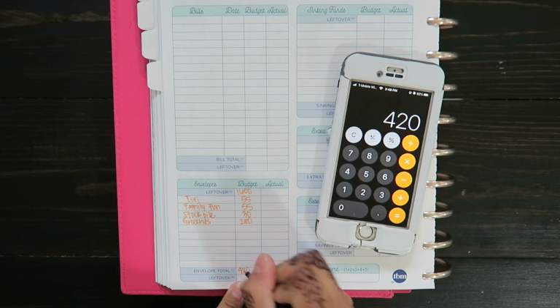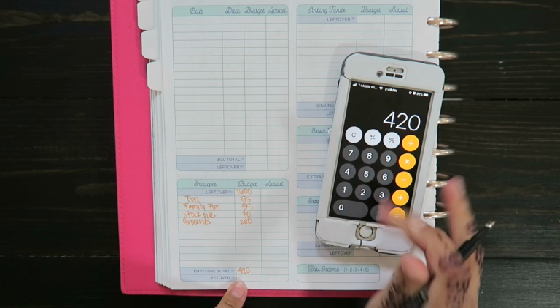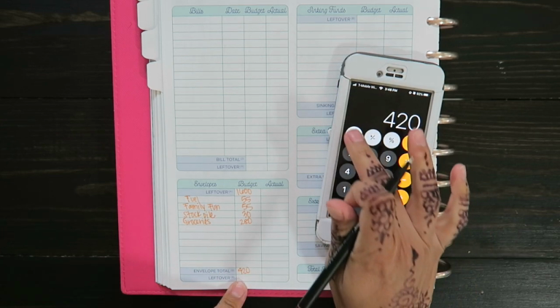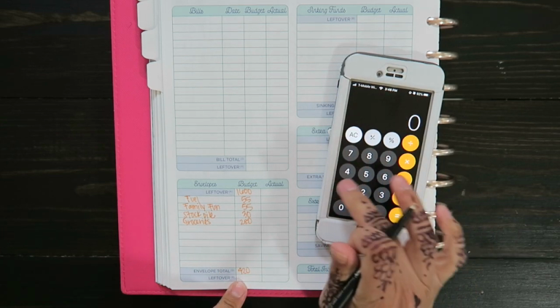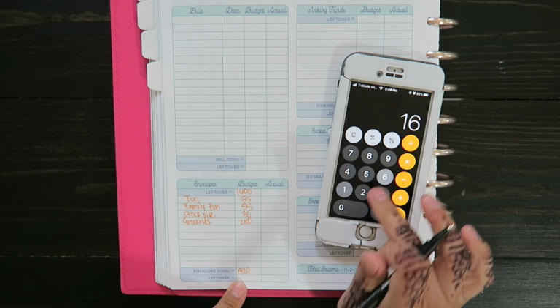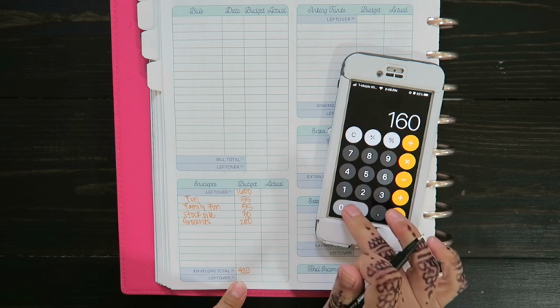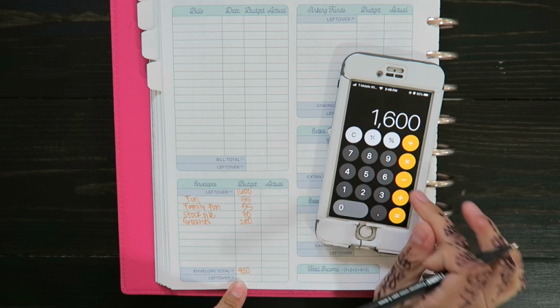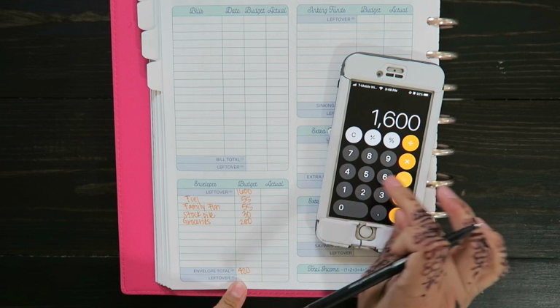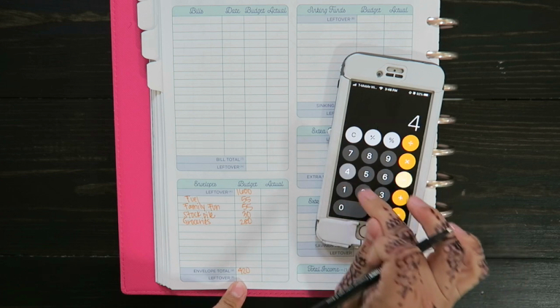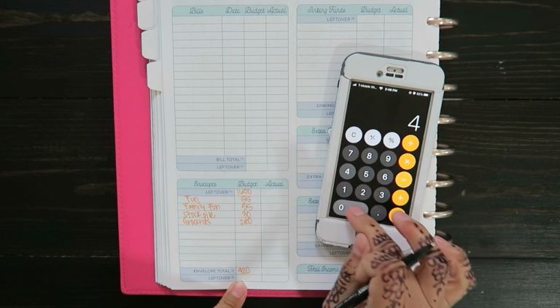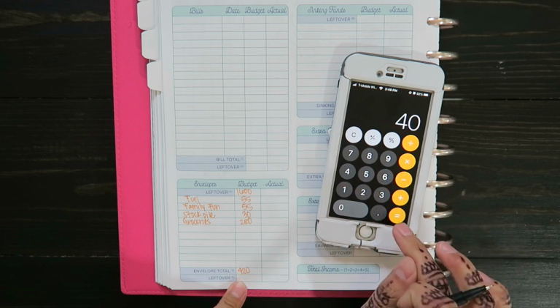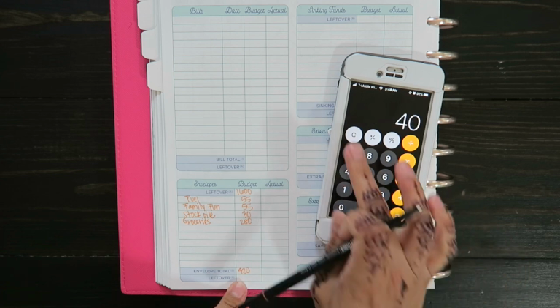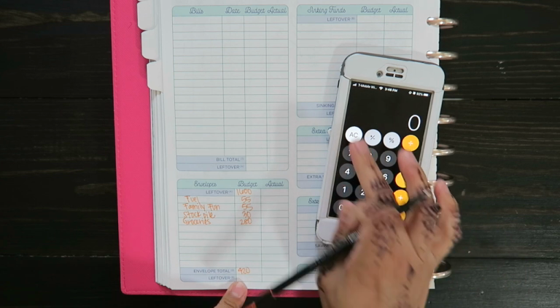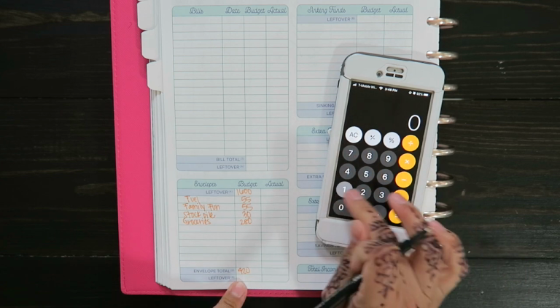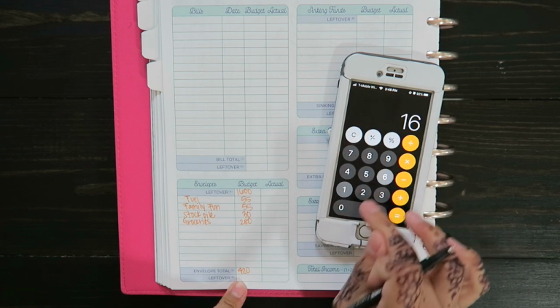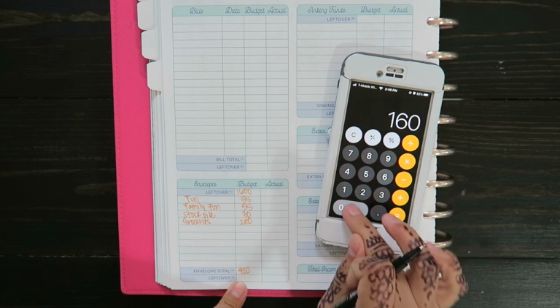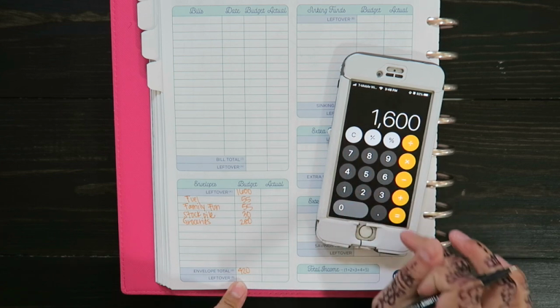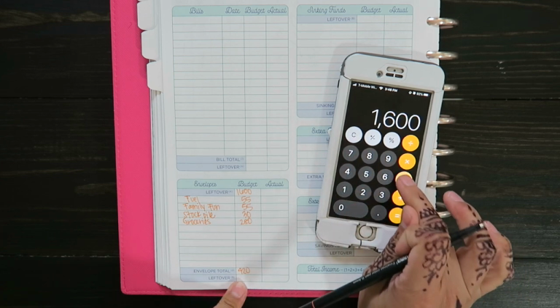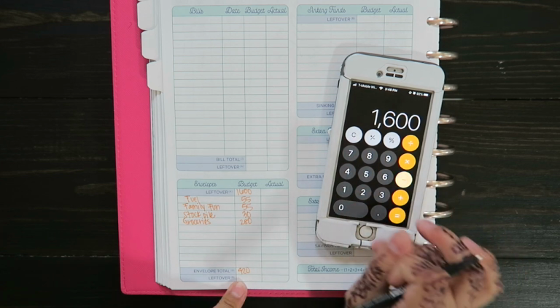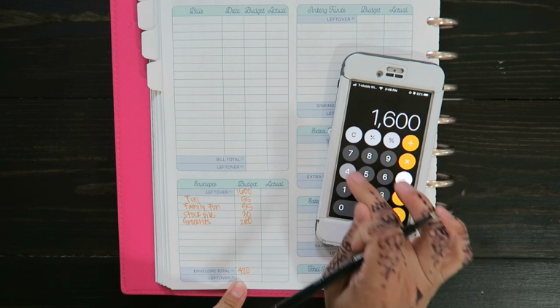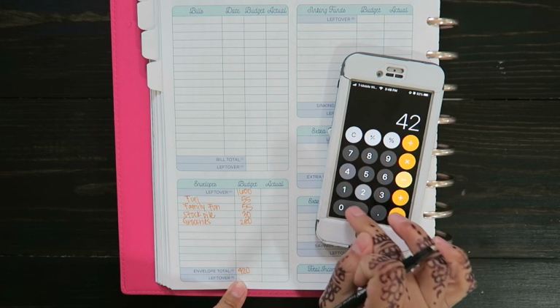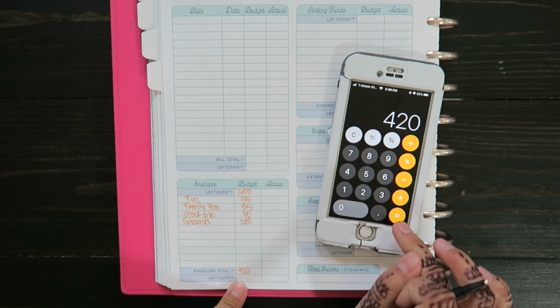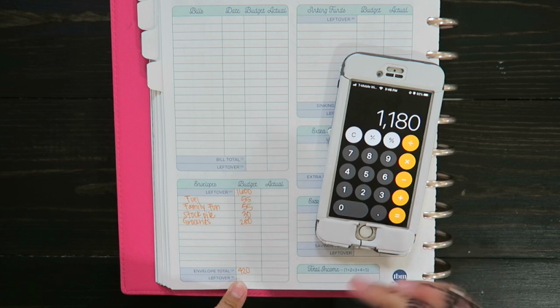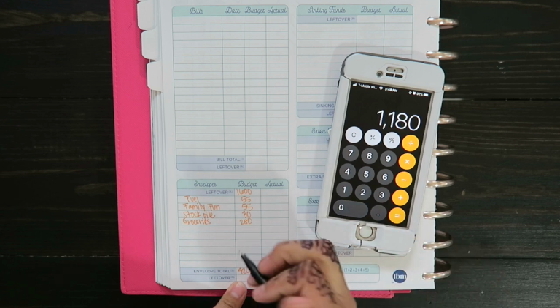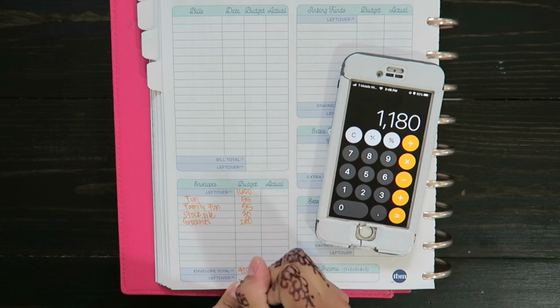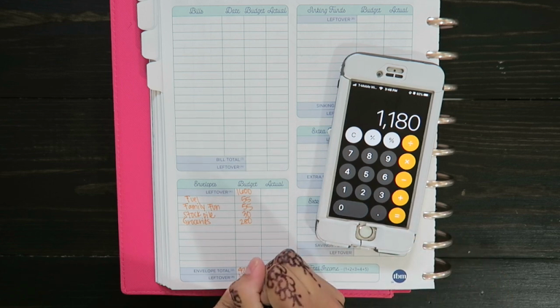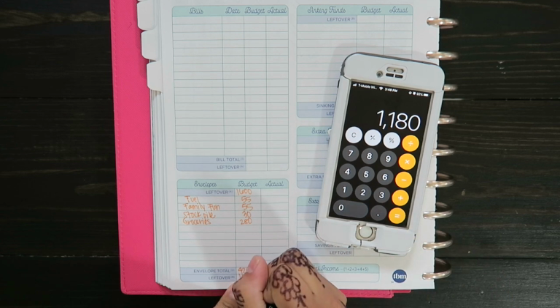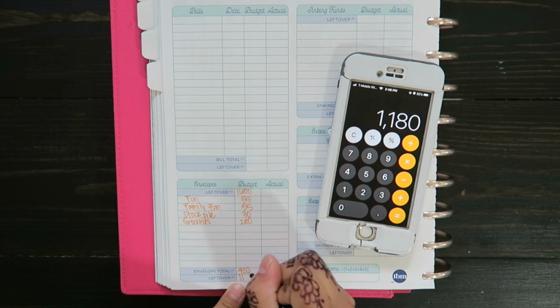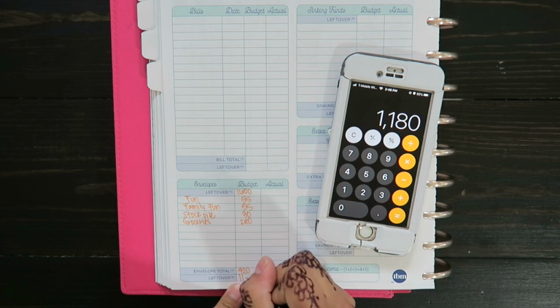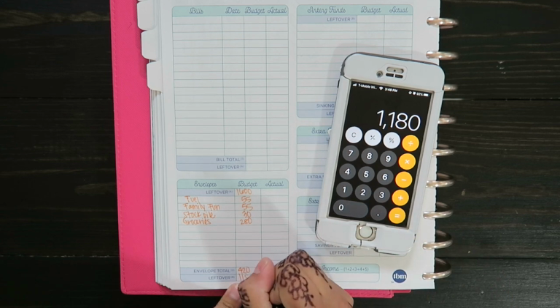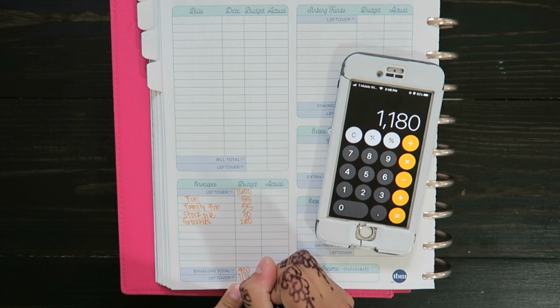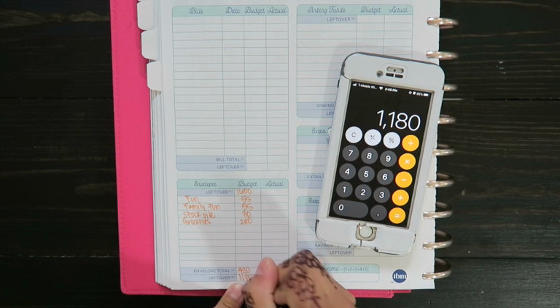So $1,600 minus $420 leaves me with $1,180.